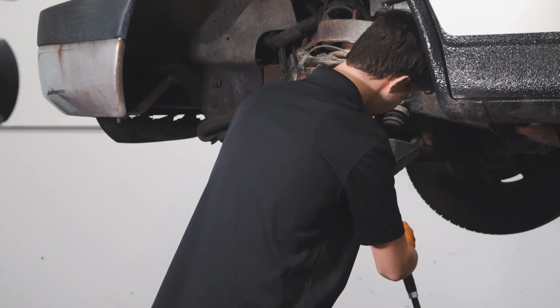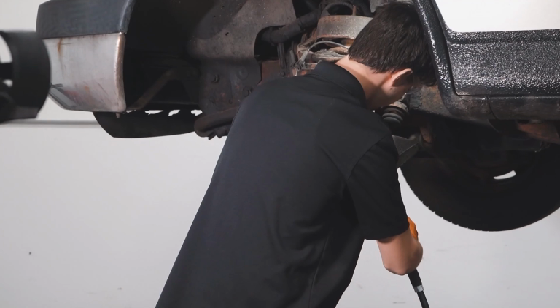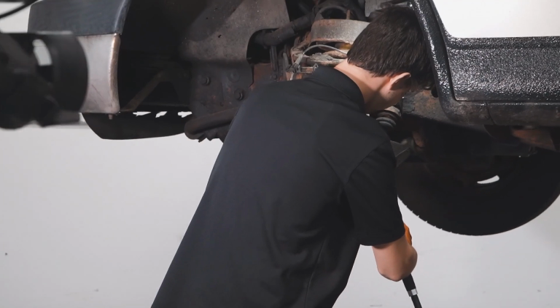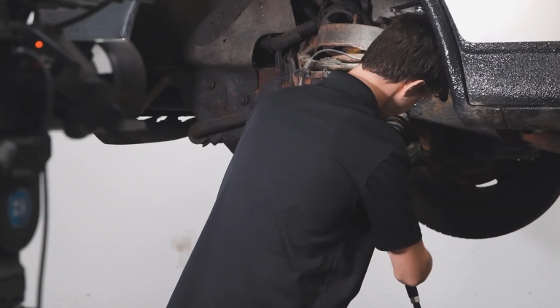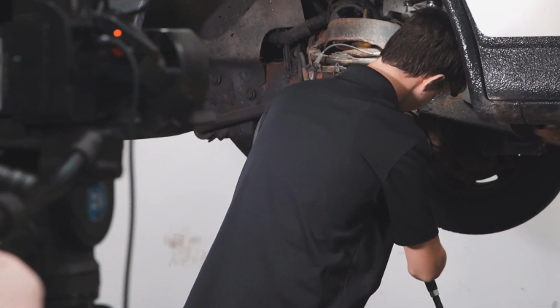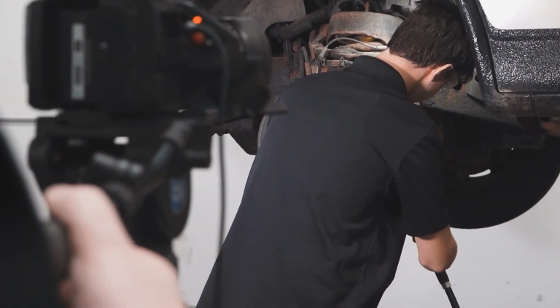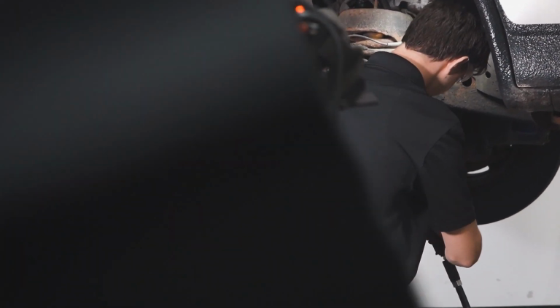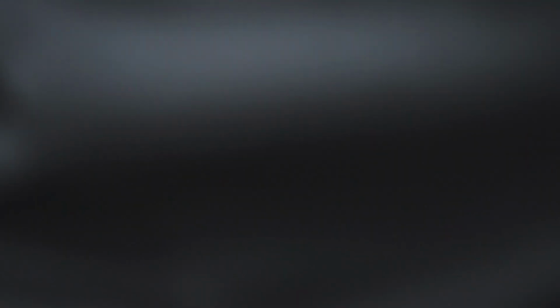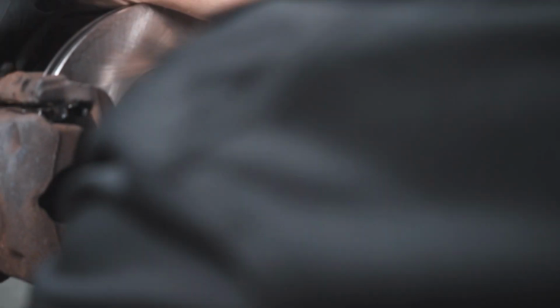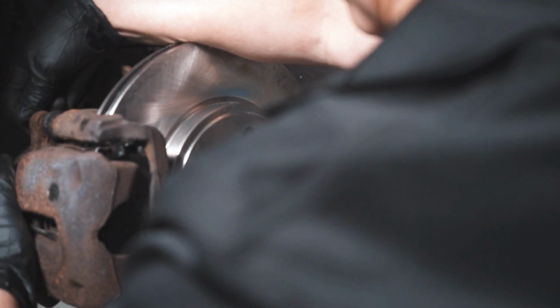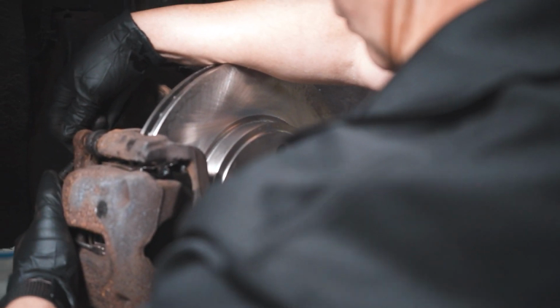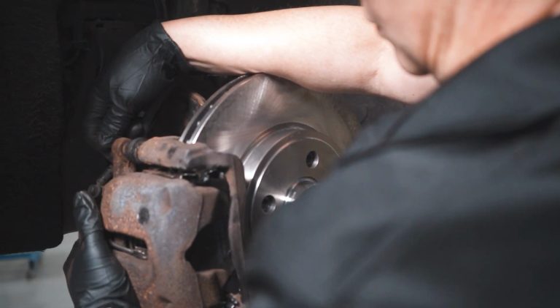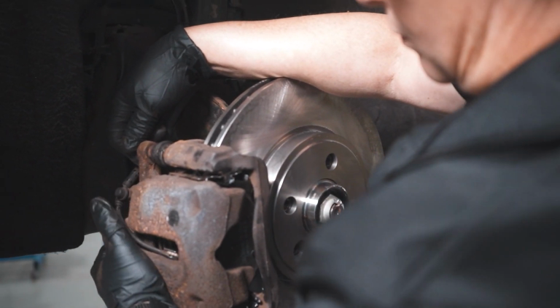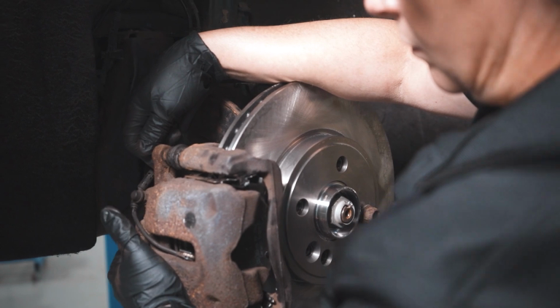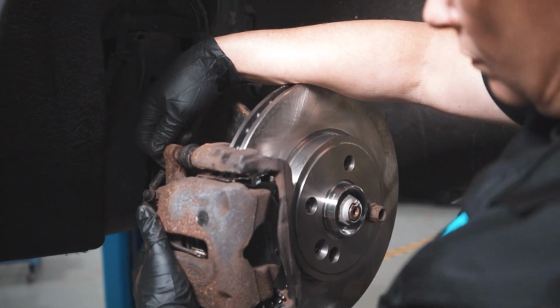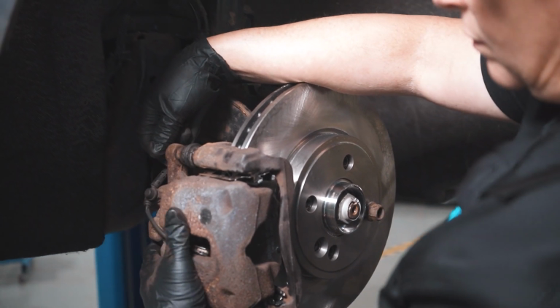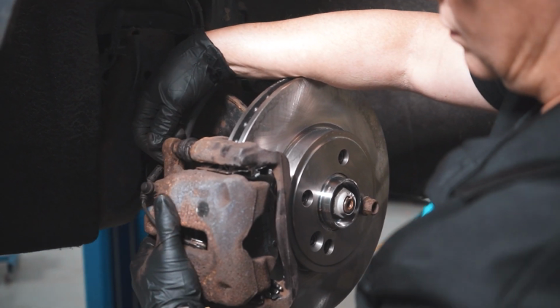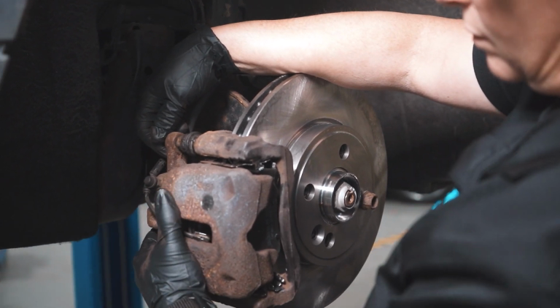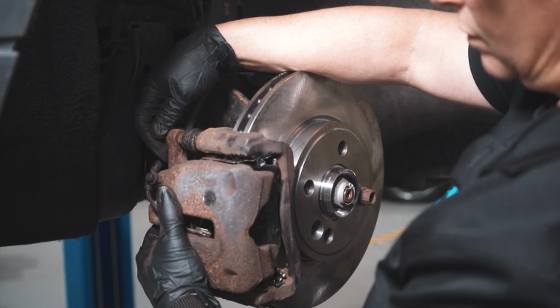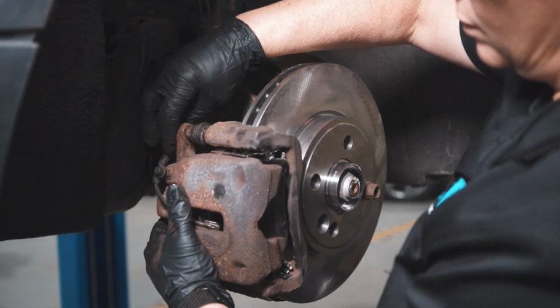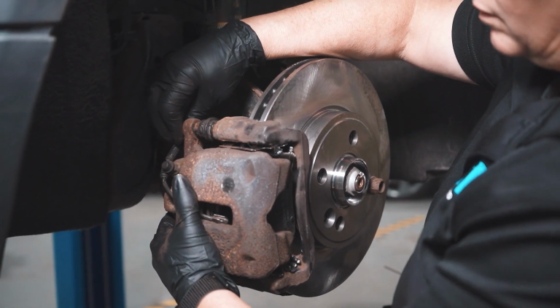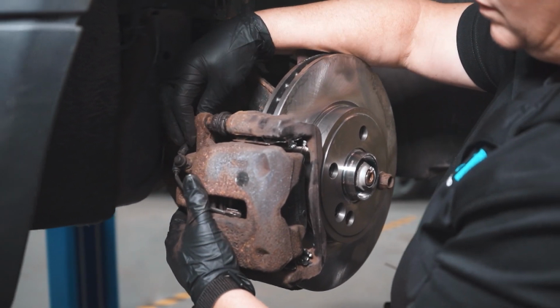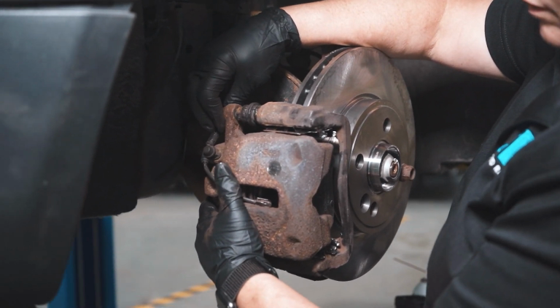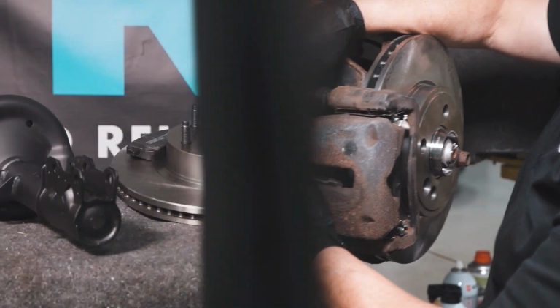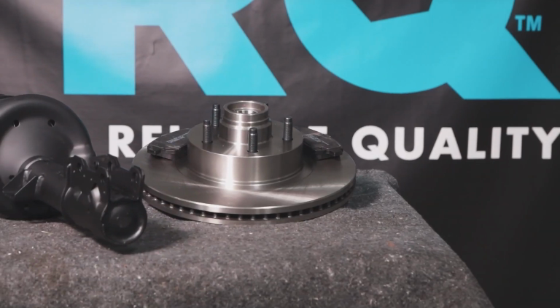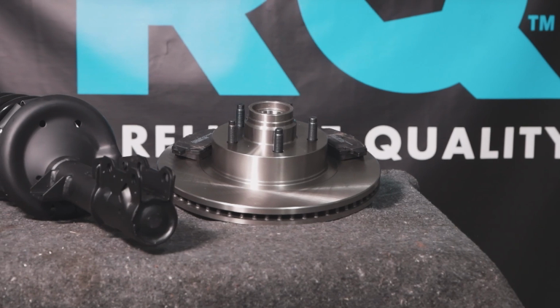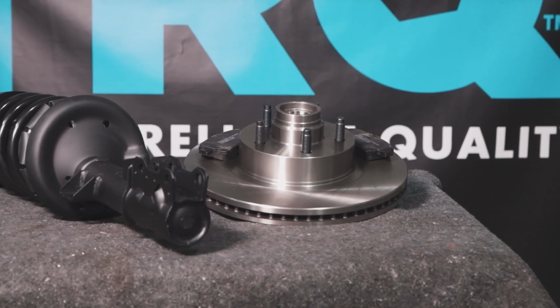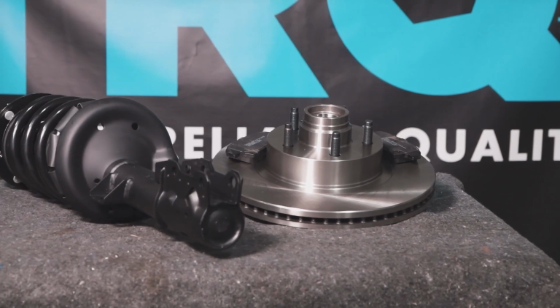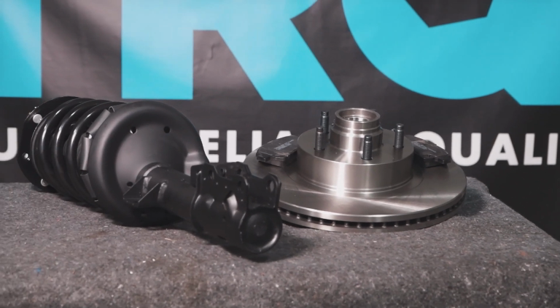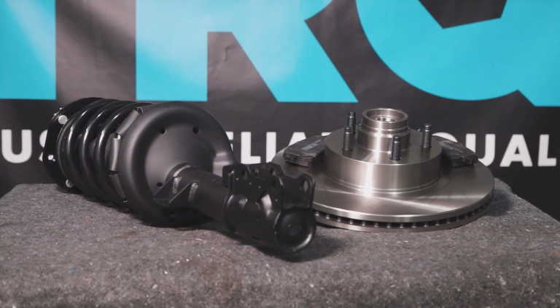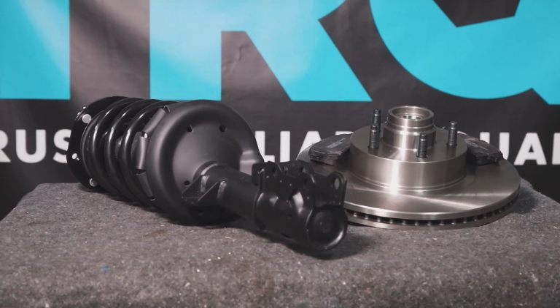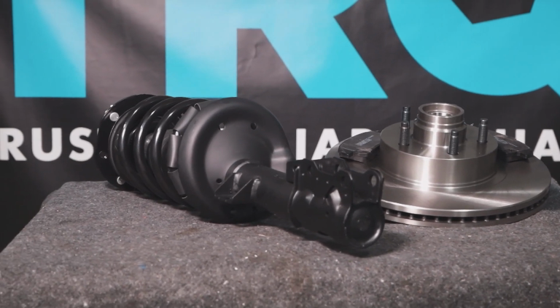When only the best will do, demand TRQ — the only company that lets you view before you do. TRQ is committed to offering the highest quality aftermarket auto parts engineered with peace of mind. Thanks for using and viewing with TRQ.